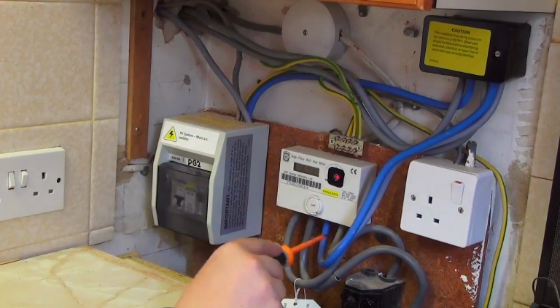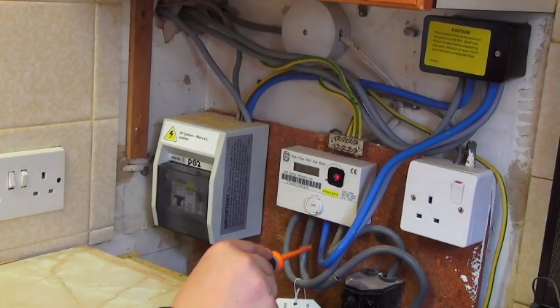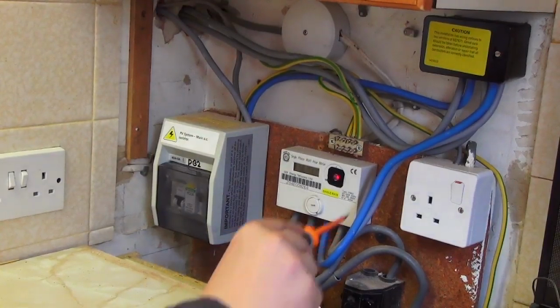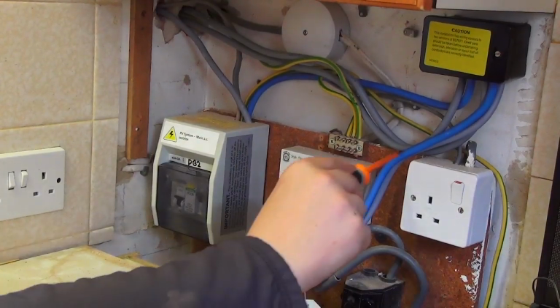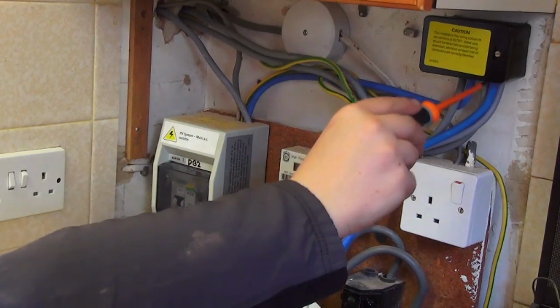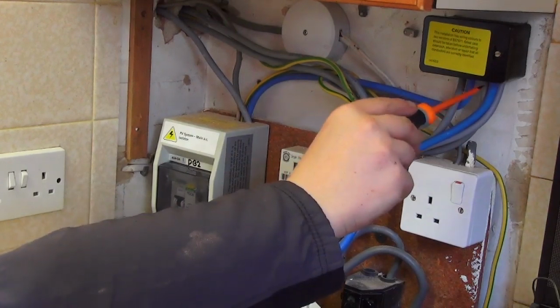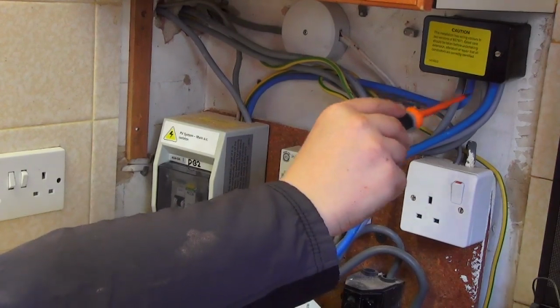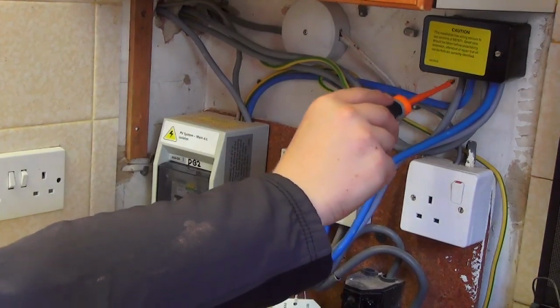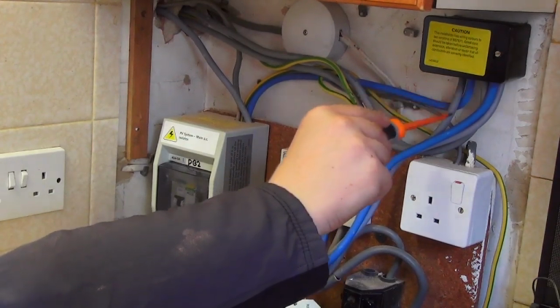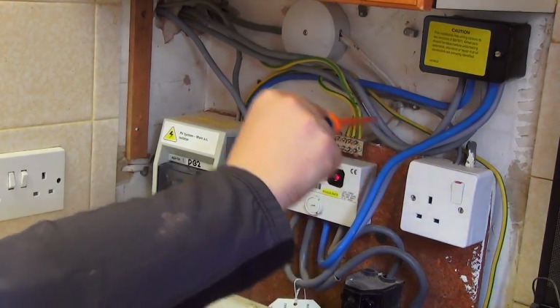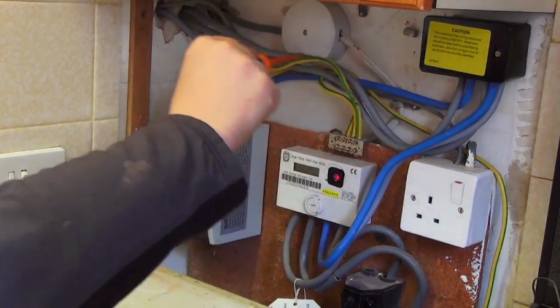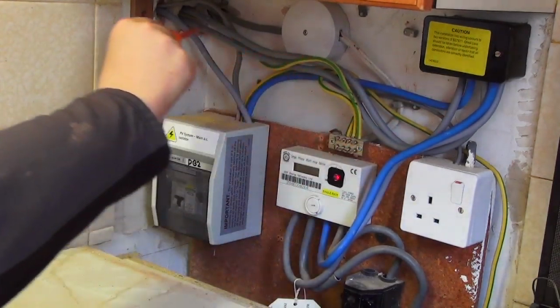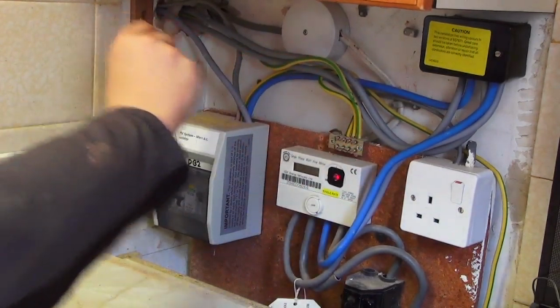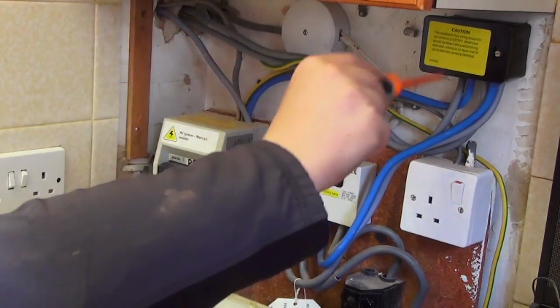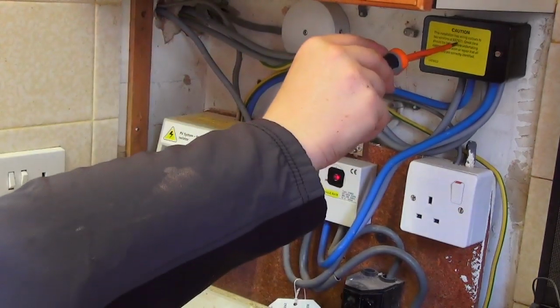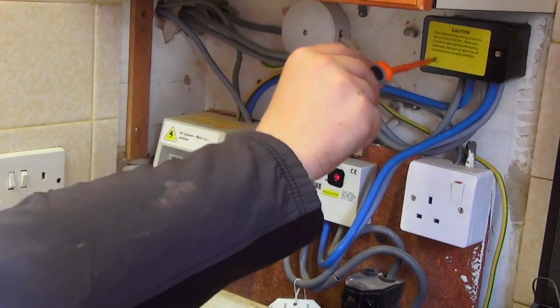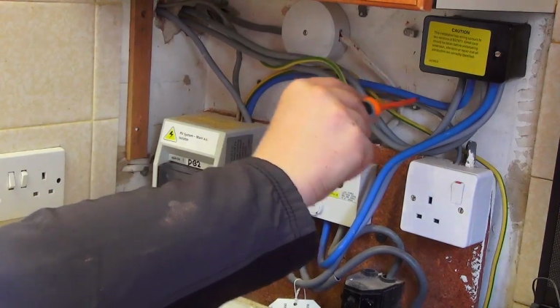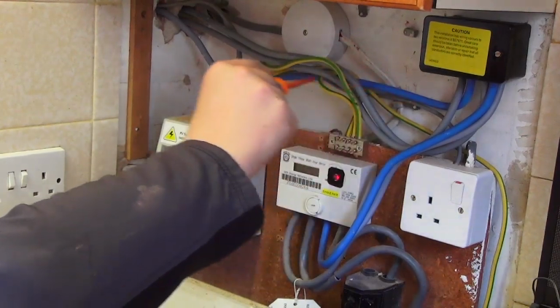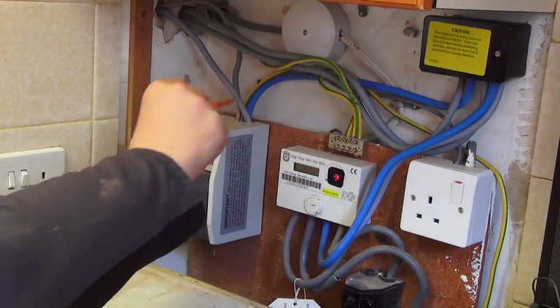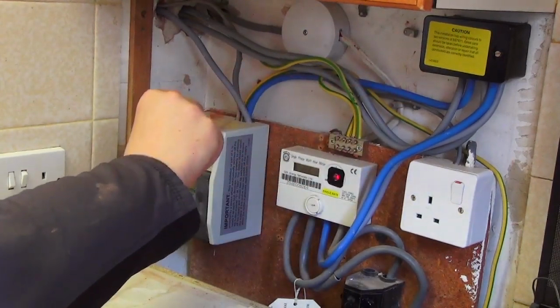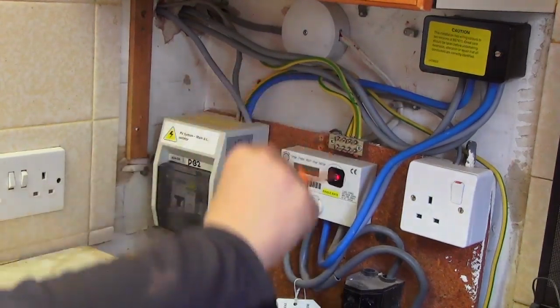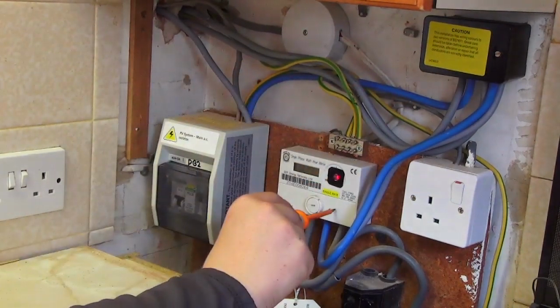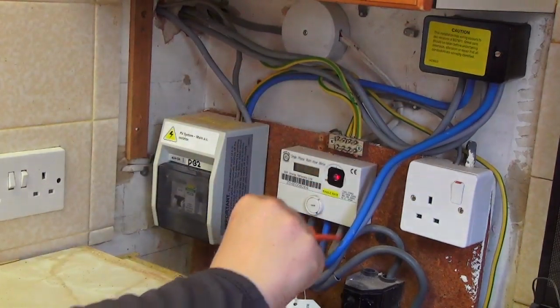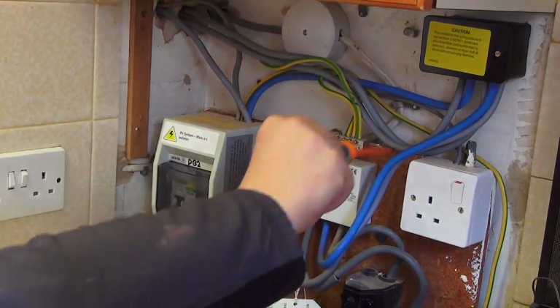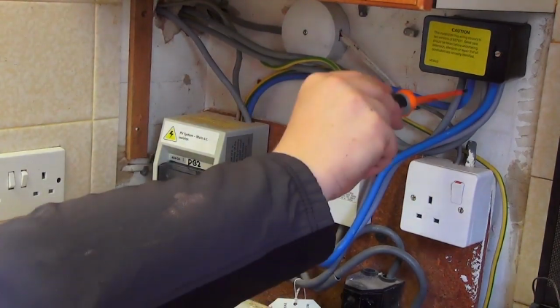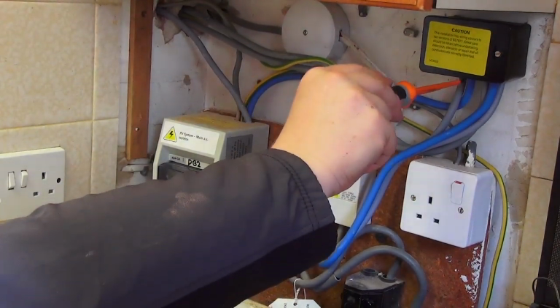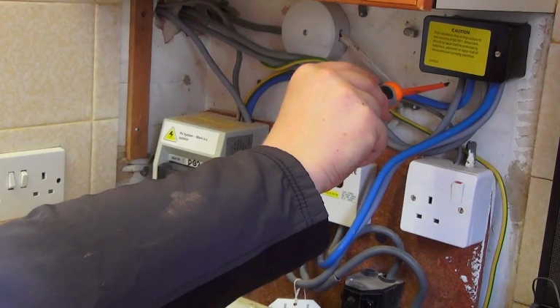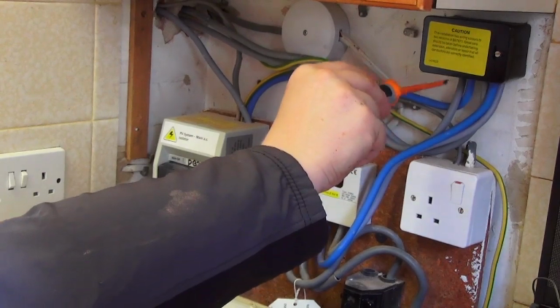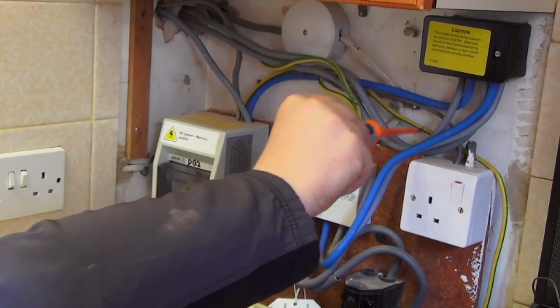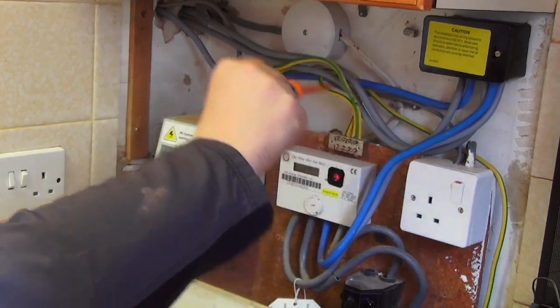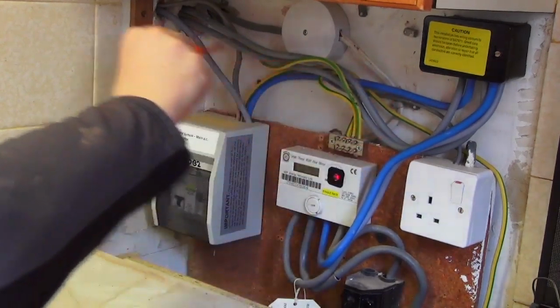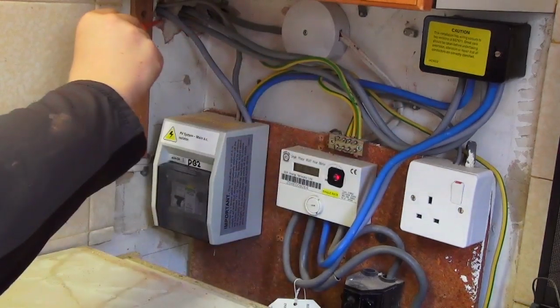Using a terminal block, connect the neutral terminals together. Take the neutral from the utility meter, the neutral from the solar PV inverter, the neutral to the consumer unit and the neutral to the new SOLO3 meter, and connect them together.